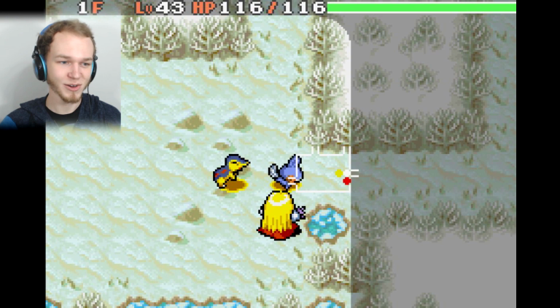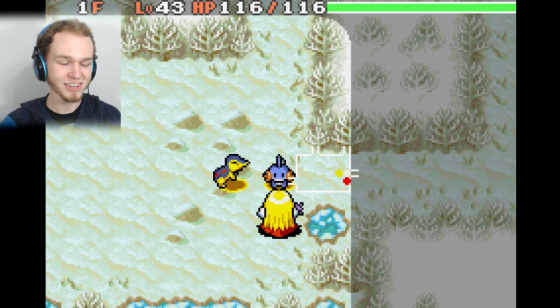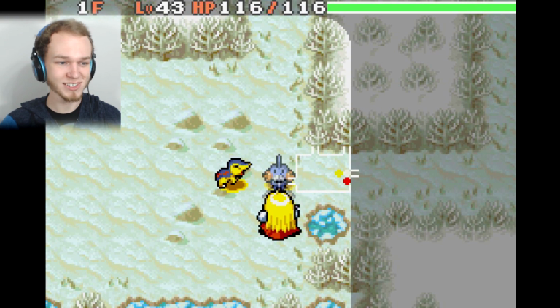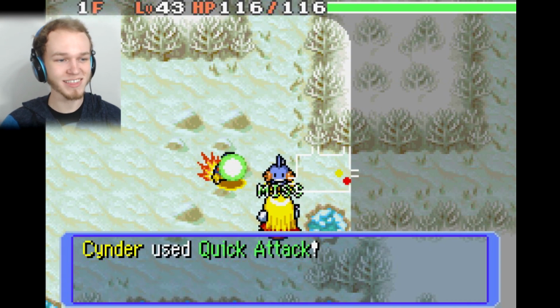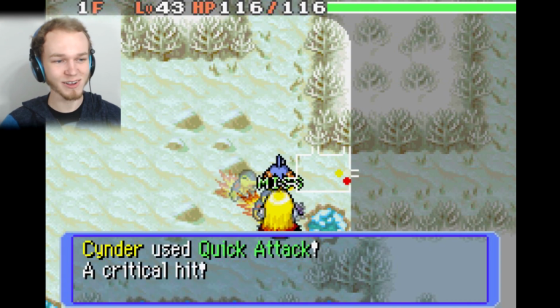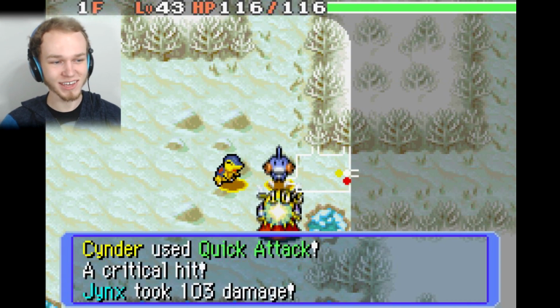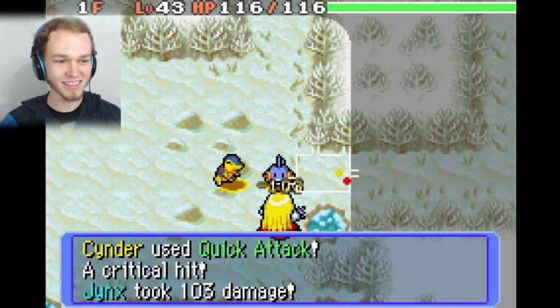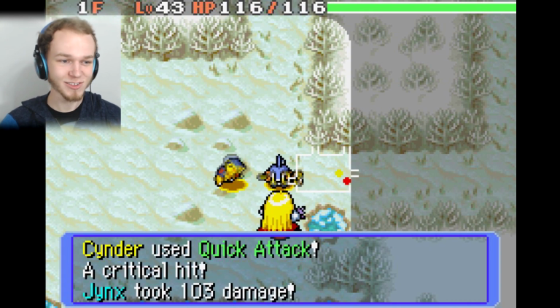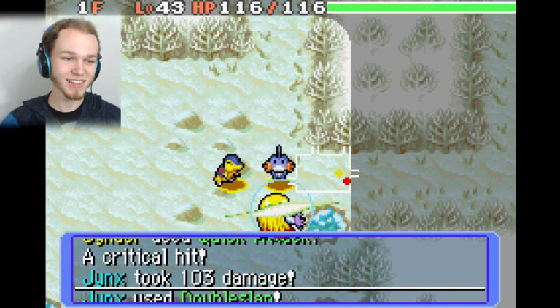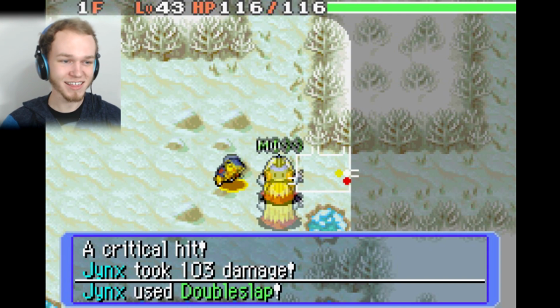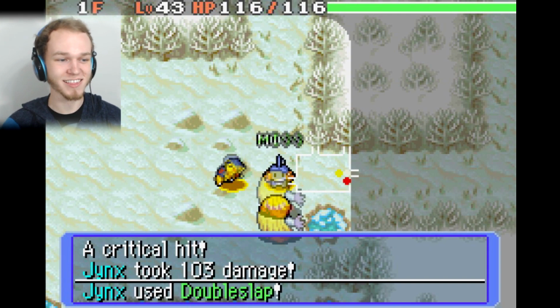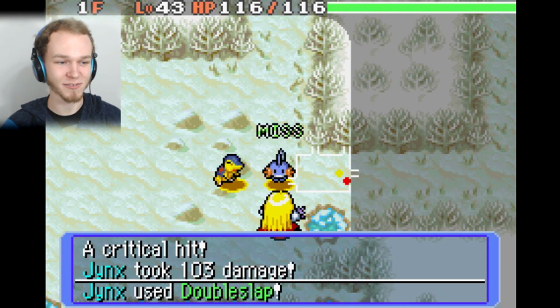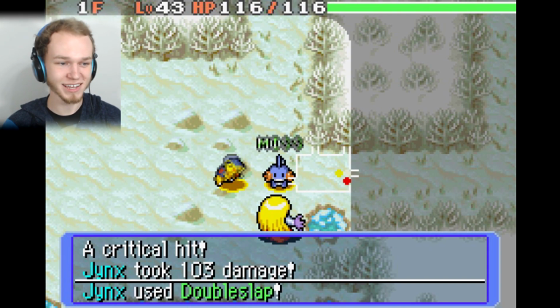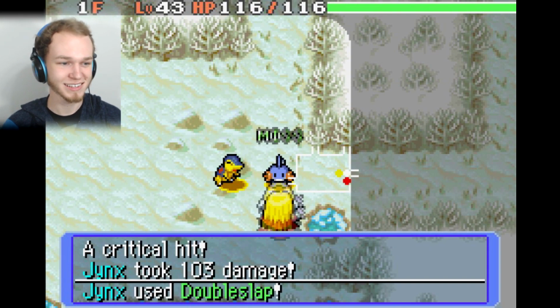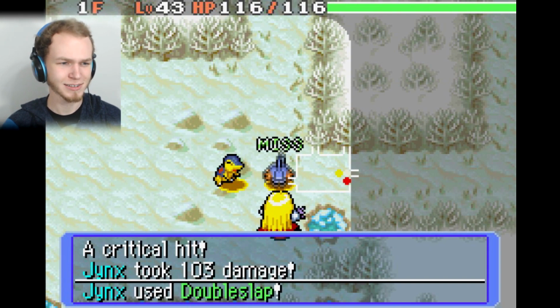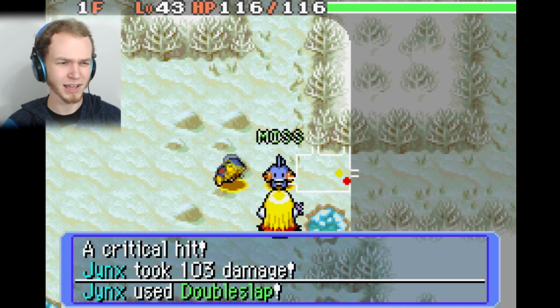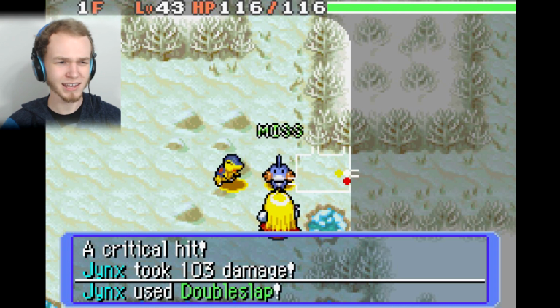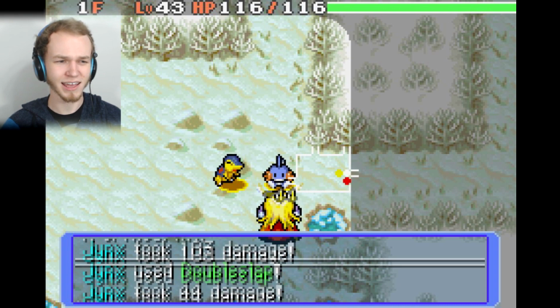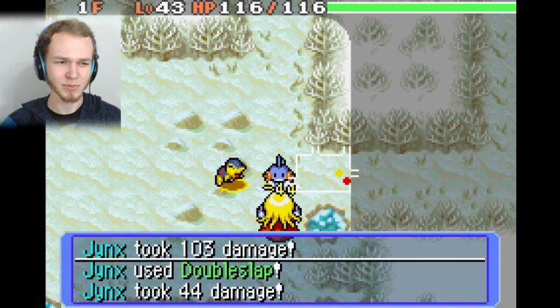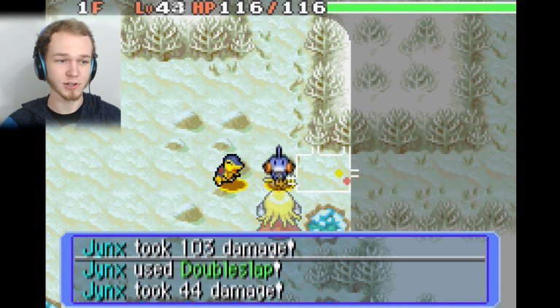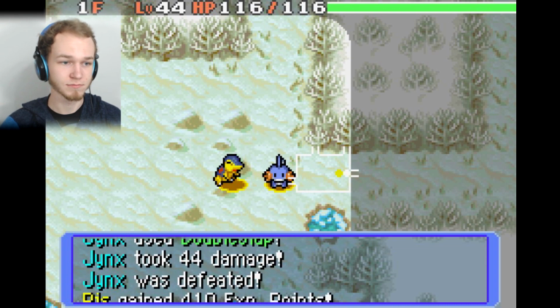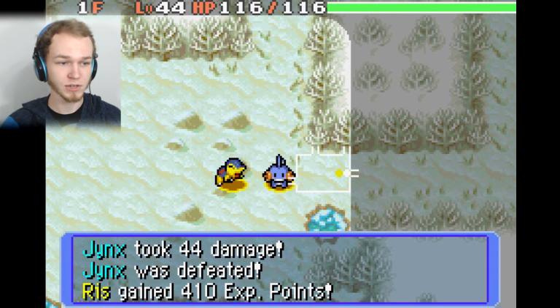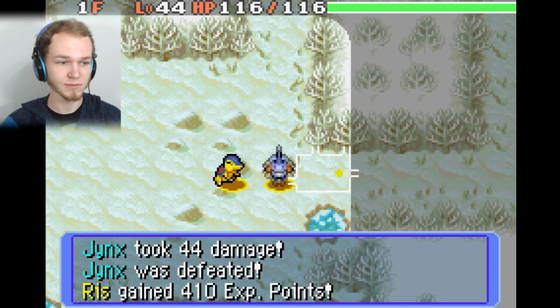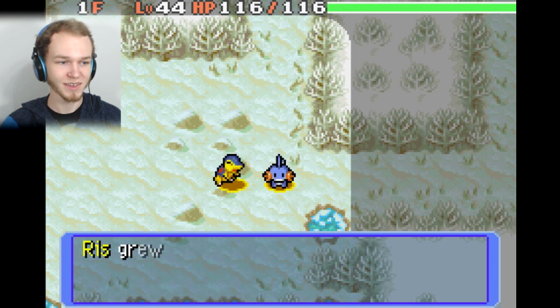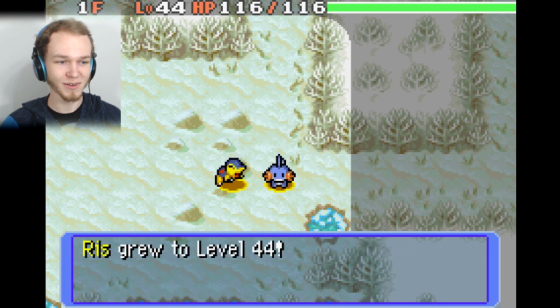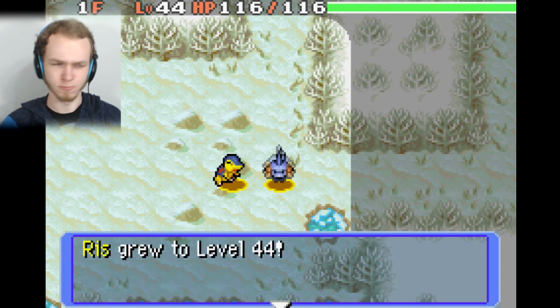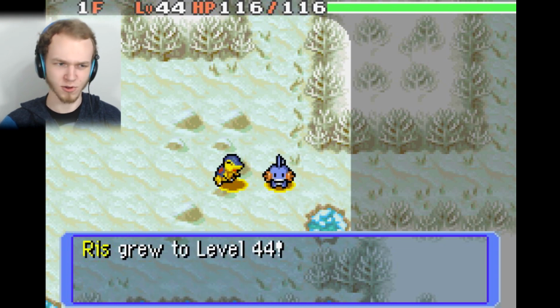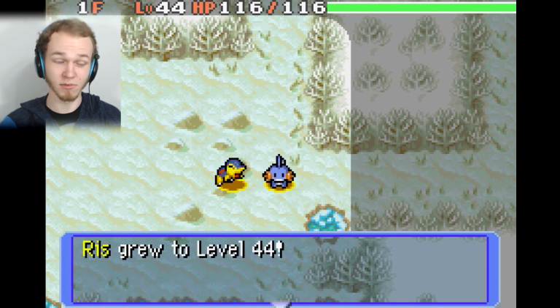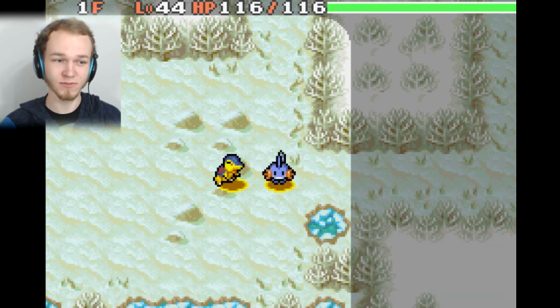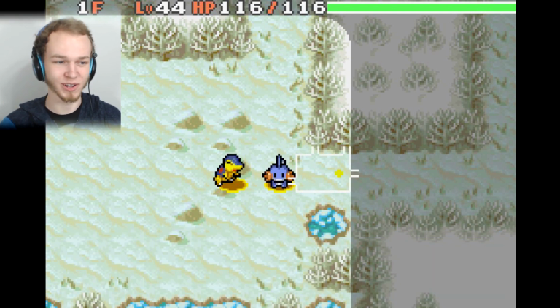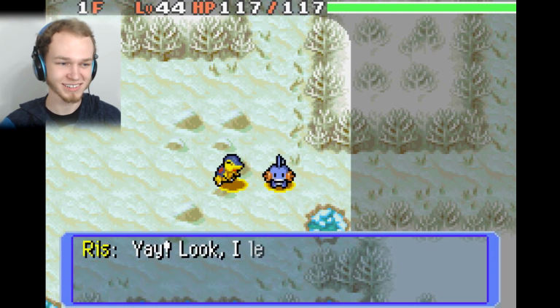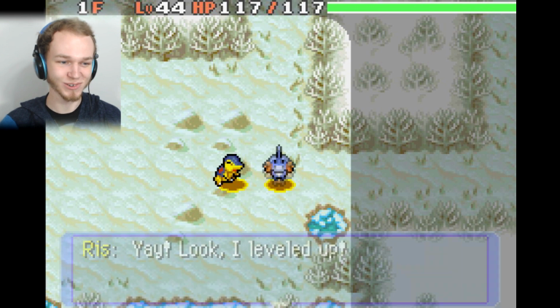Cinder, look, you can take care of Jinx — she's all ice and stuff, right? Pretty sure. There we go. Riz leveled up to level 44. Cool.